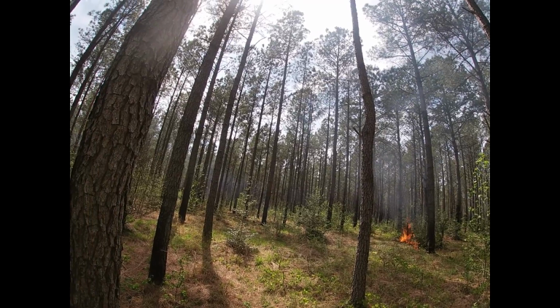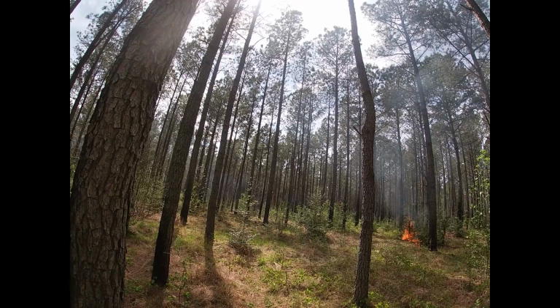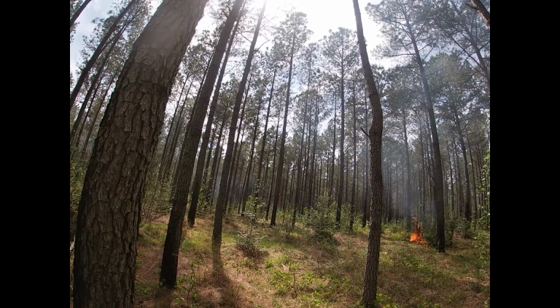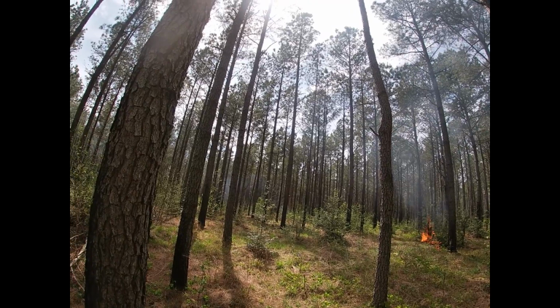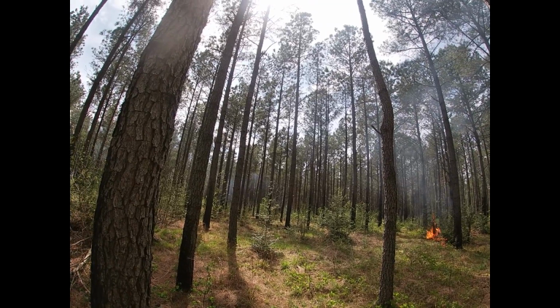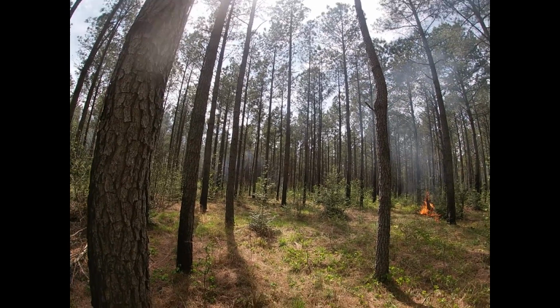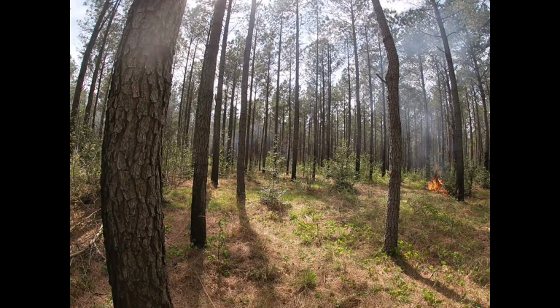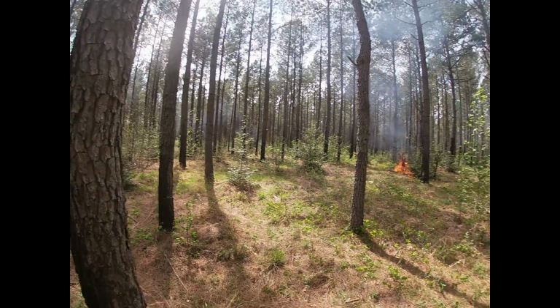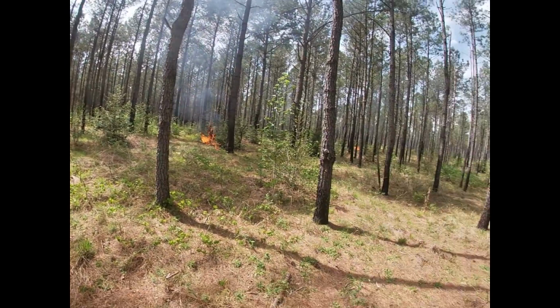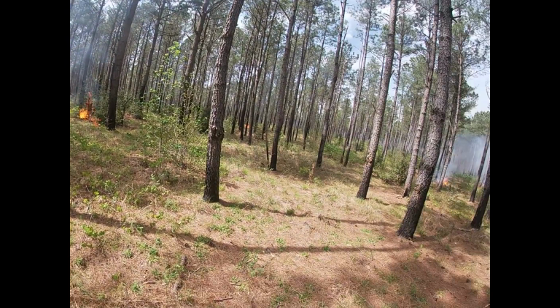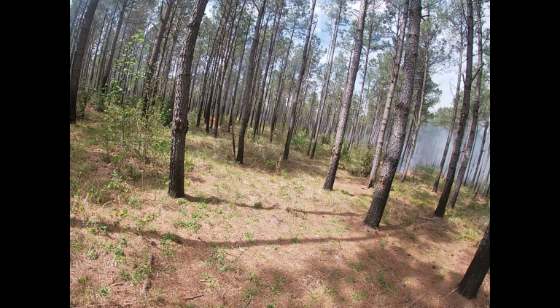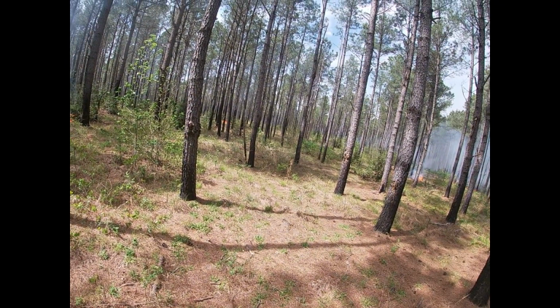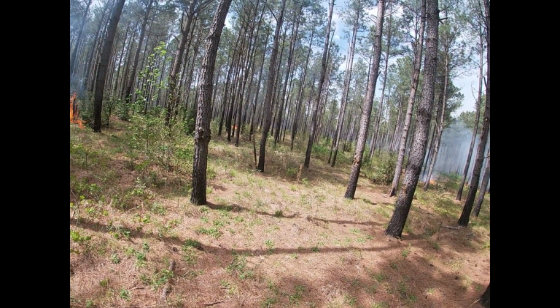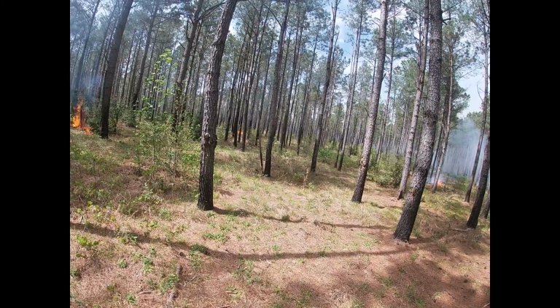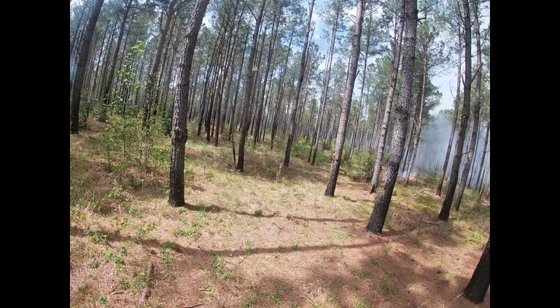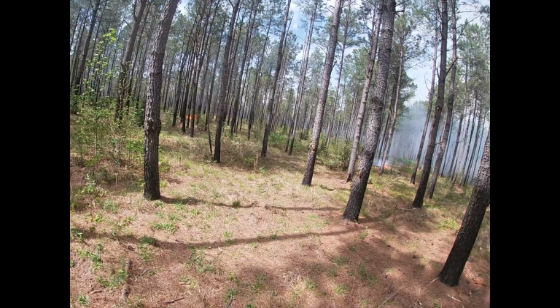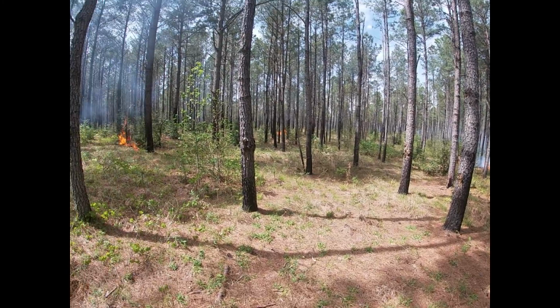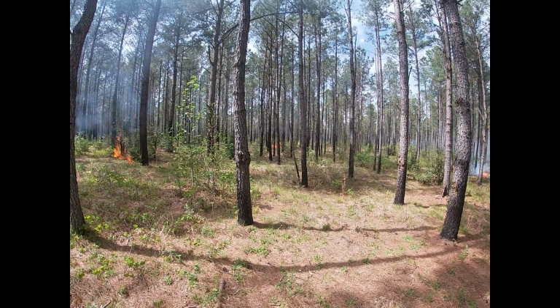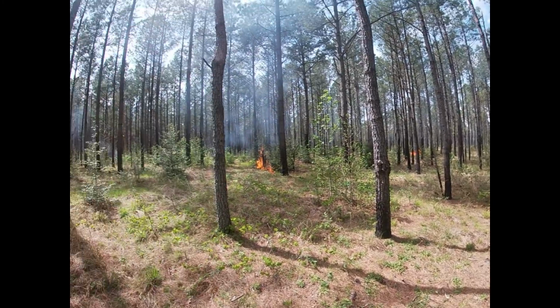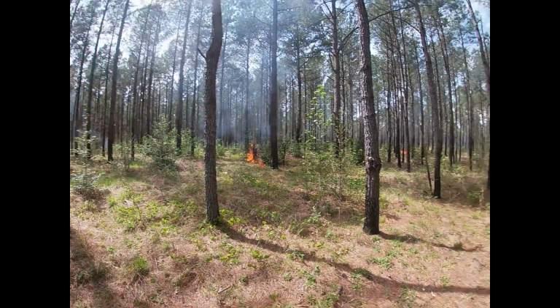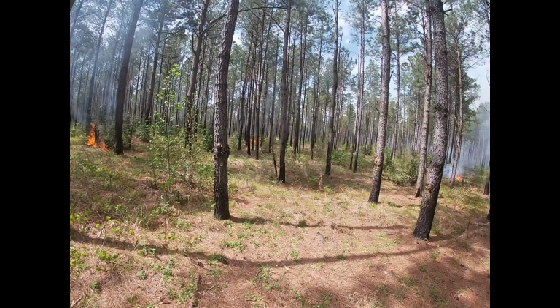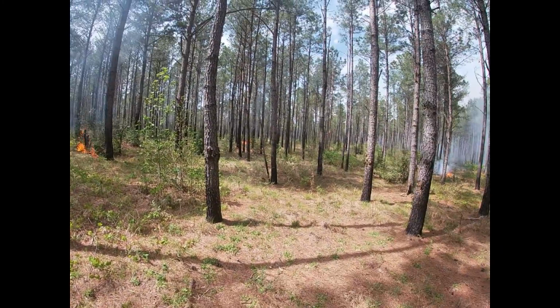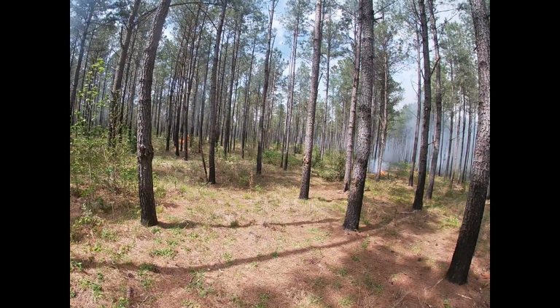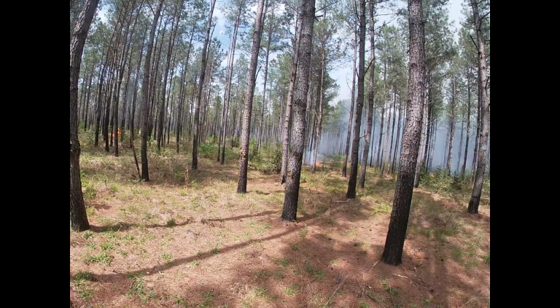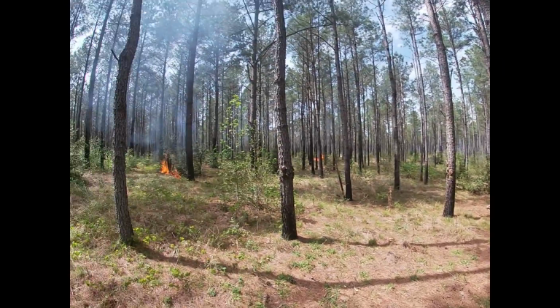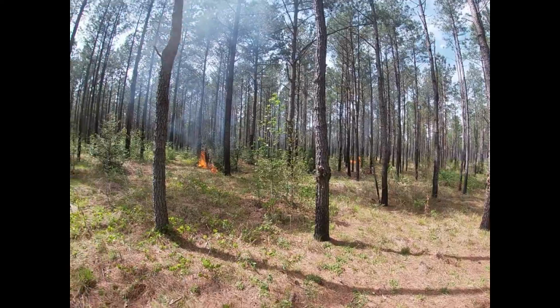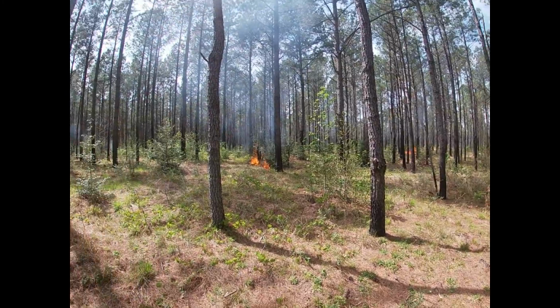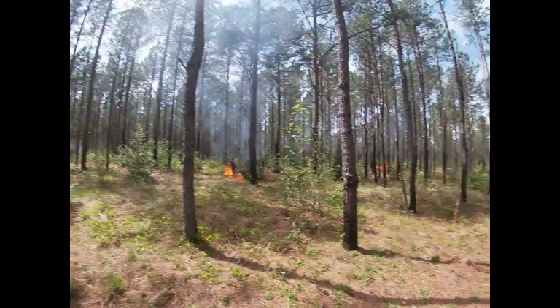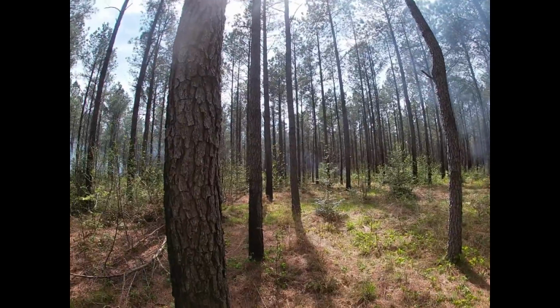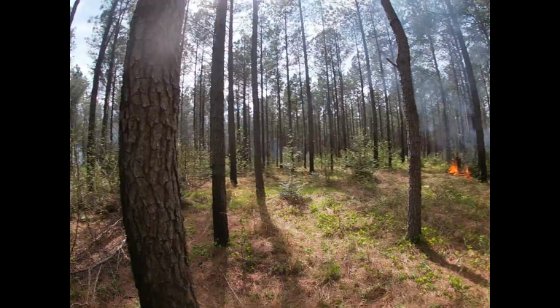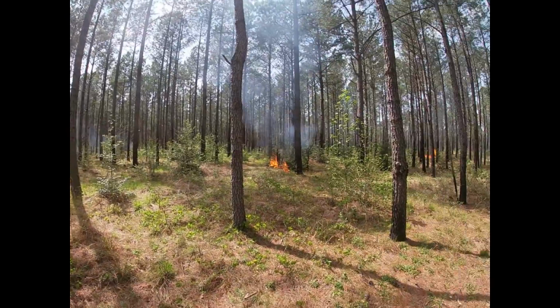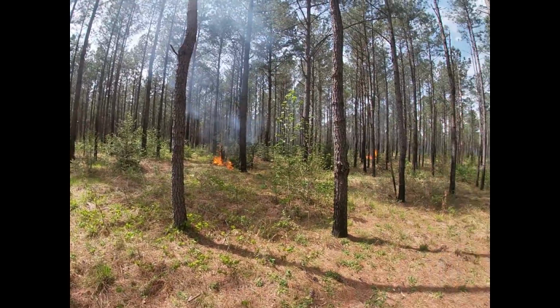And there it goes making another pass. Those are probably 100 by 100 spacing, maybe a little more.